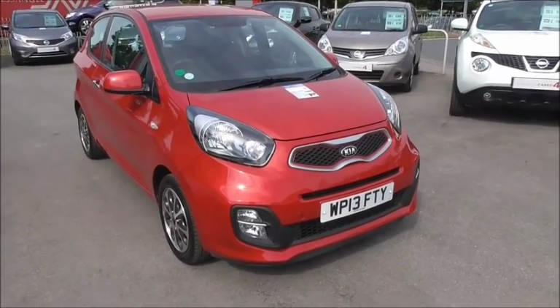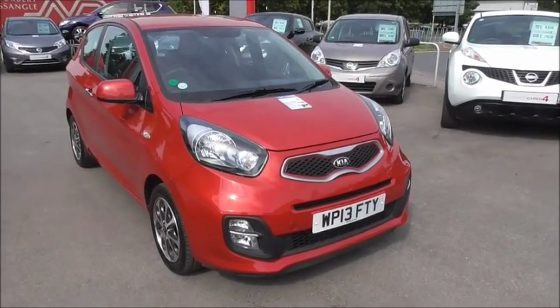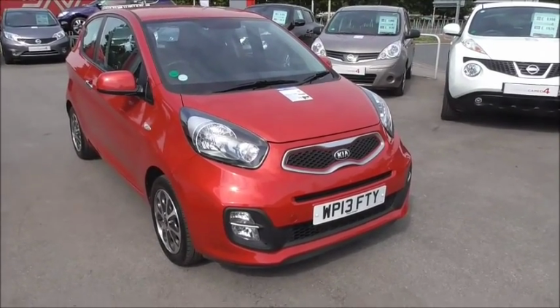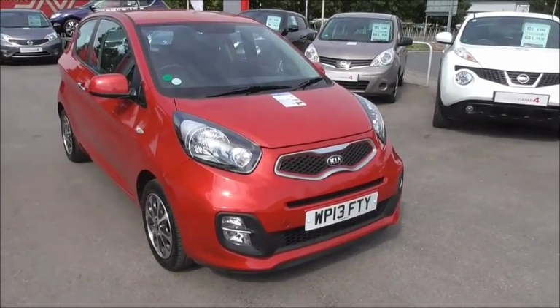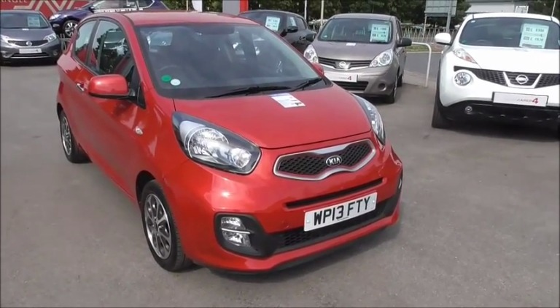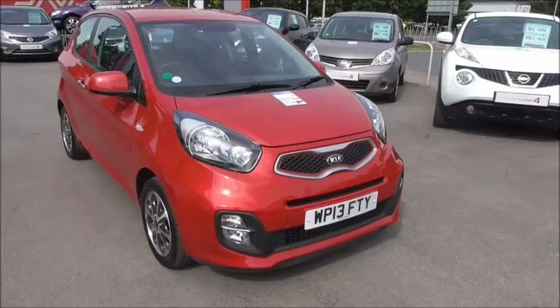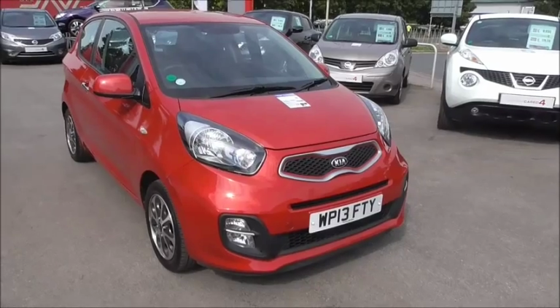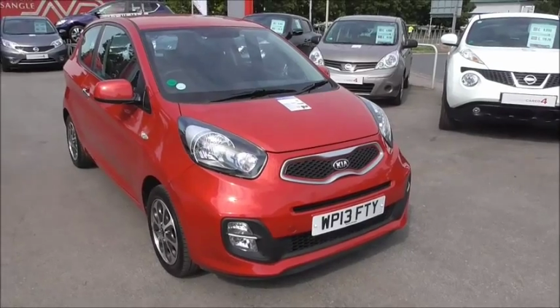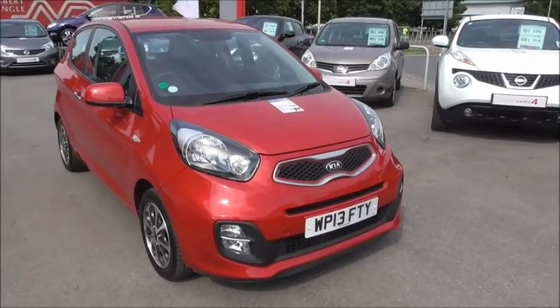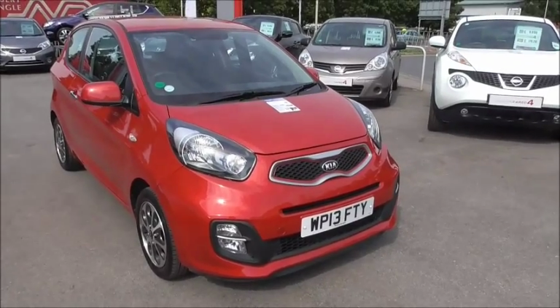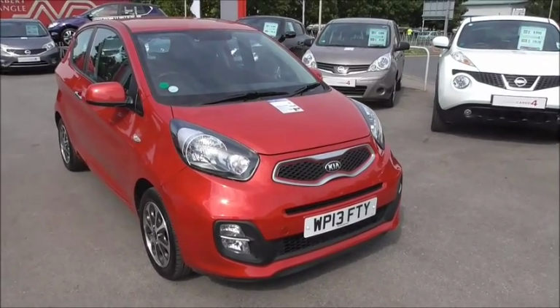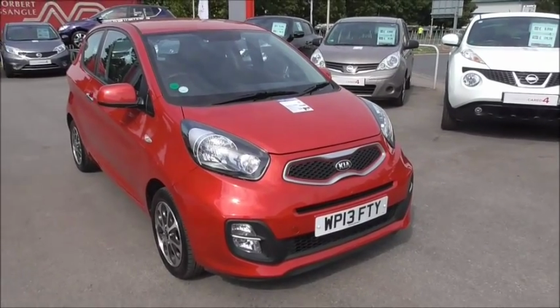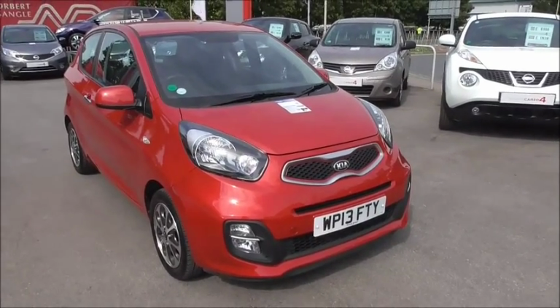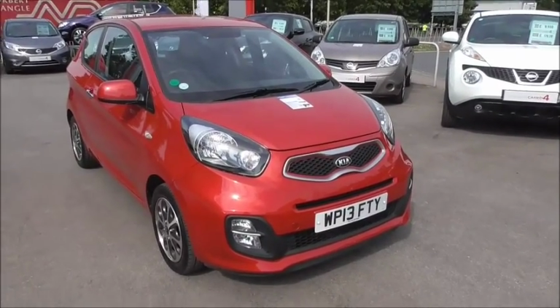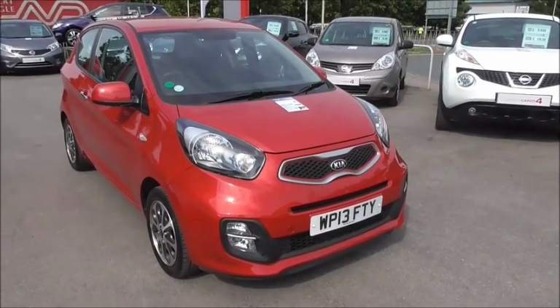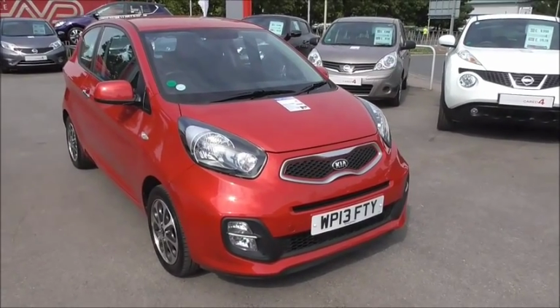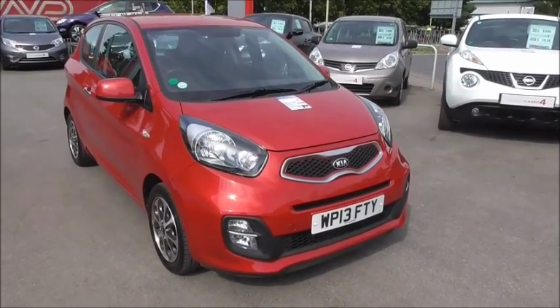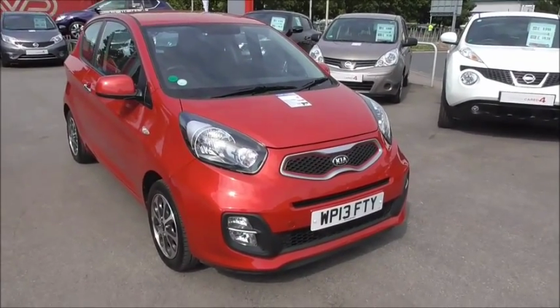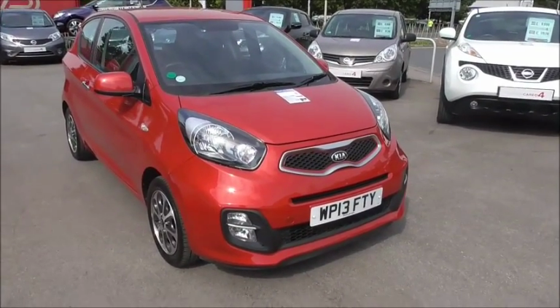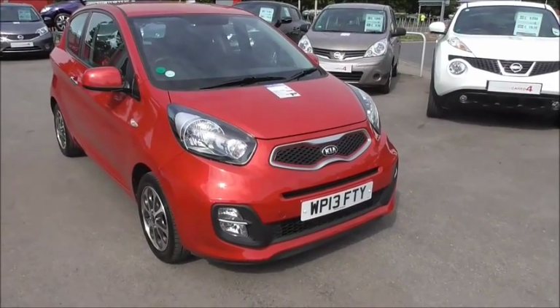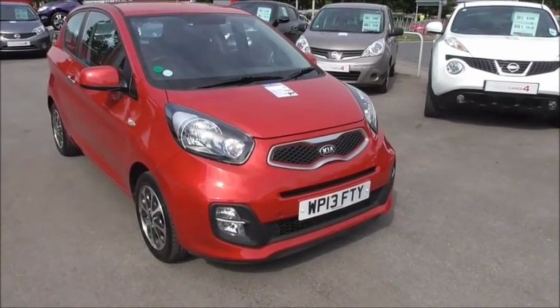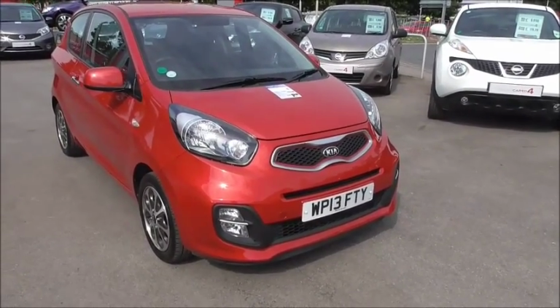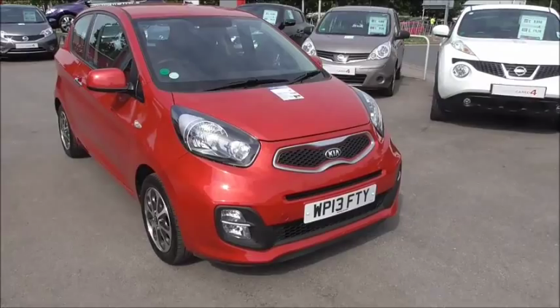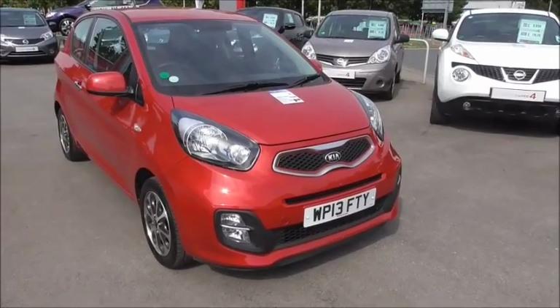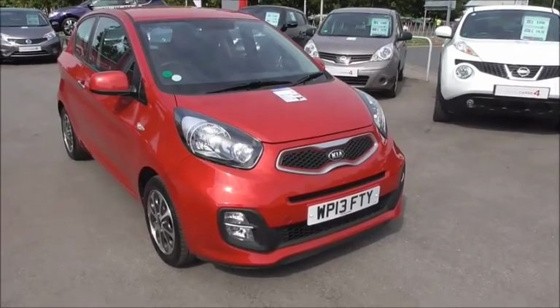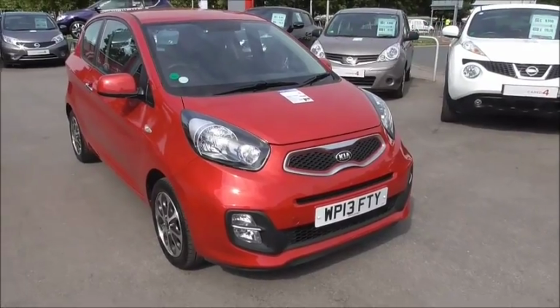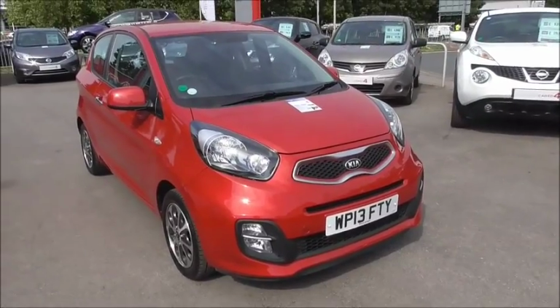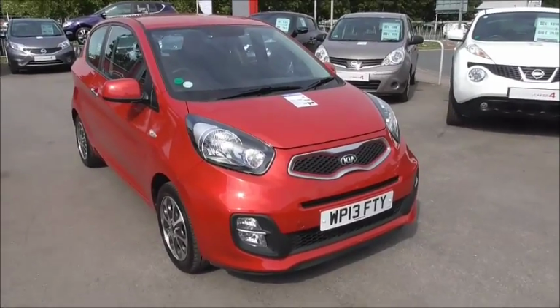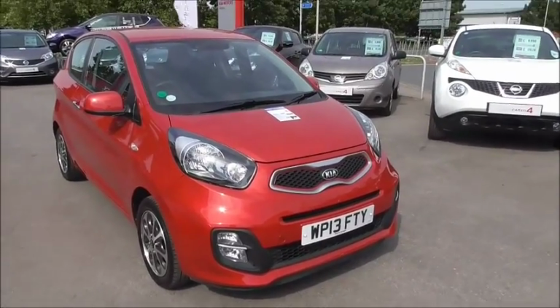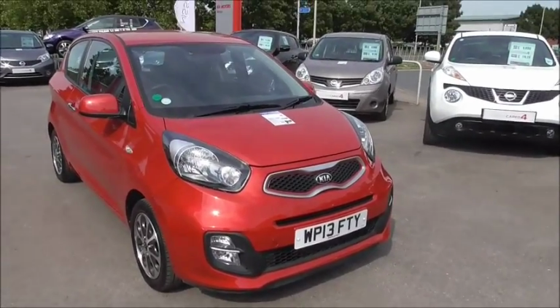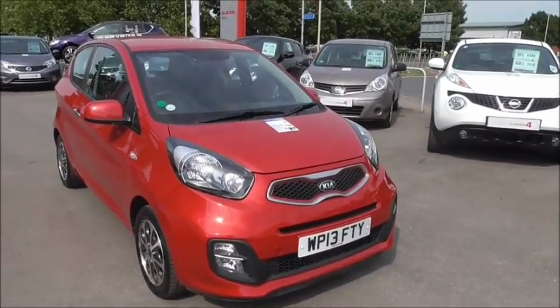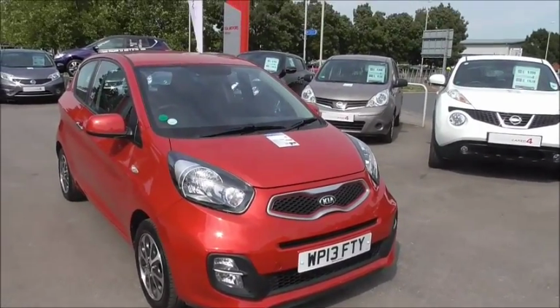As this vehicle is in tax band A, it means you don't have to pay any road tax on this vehicle whatsoever. It has an average miles to the gallon of 67.3.